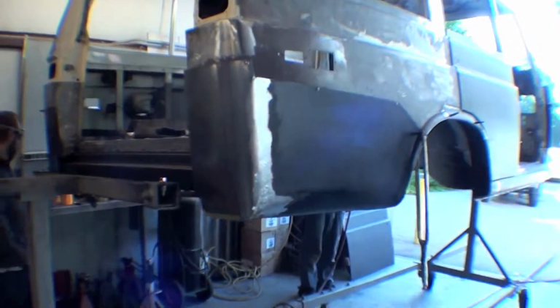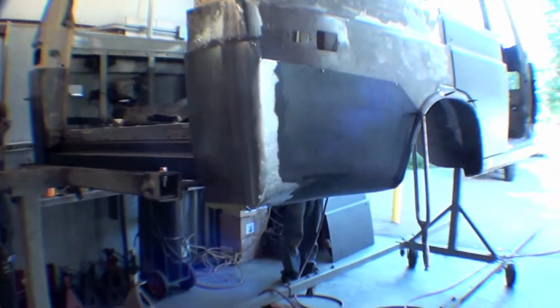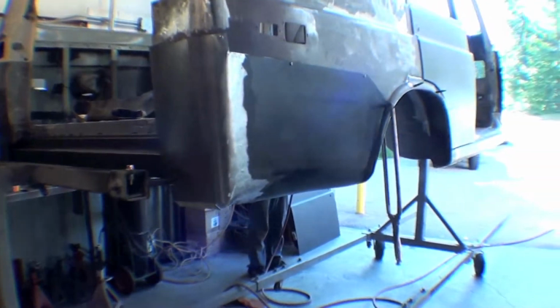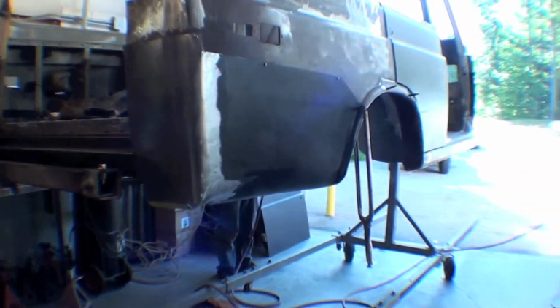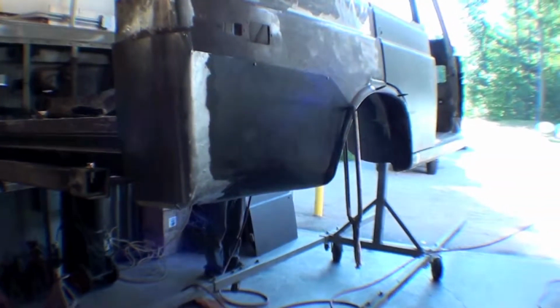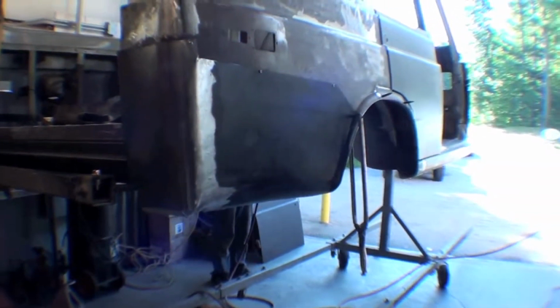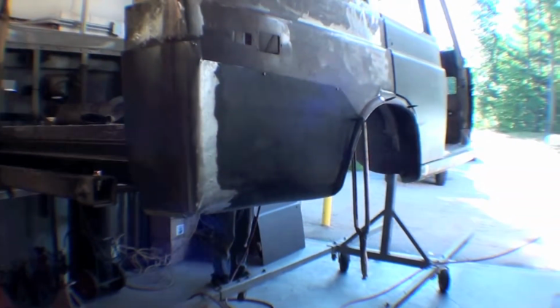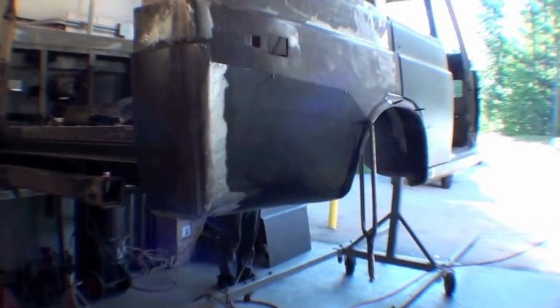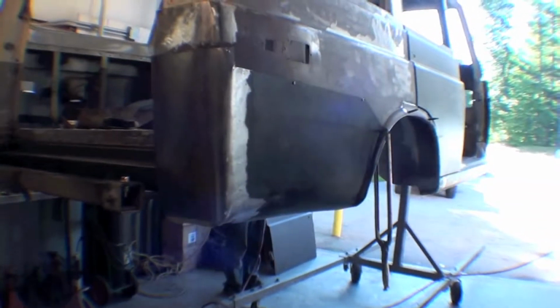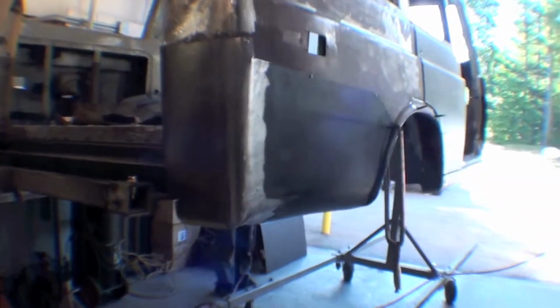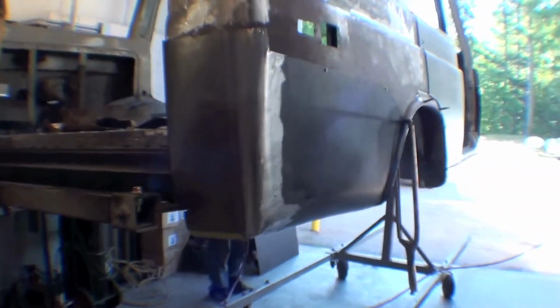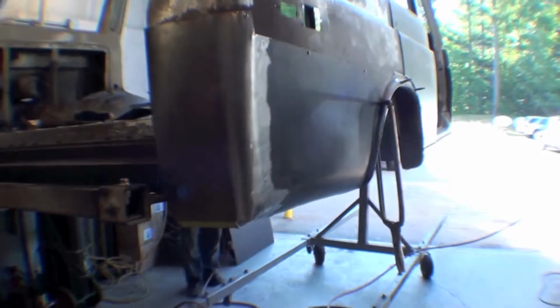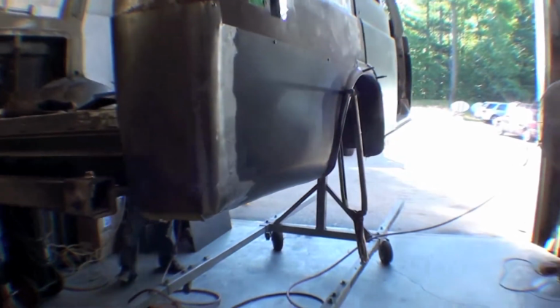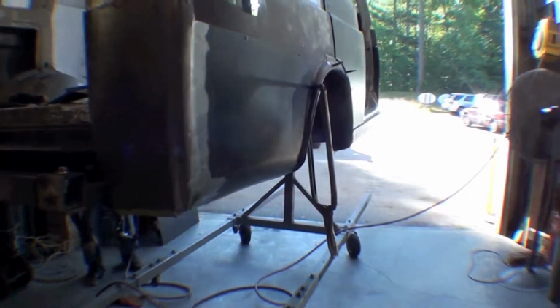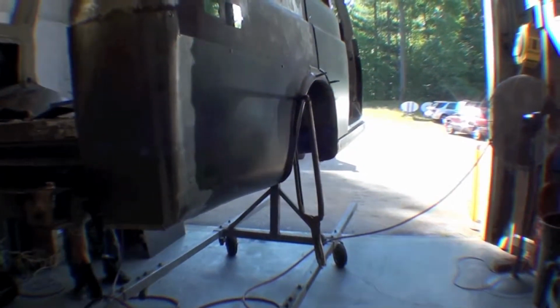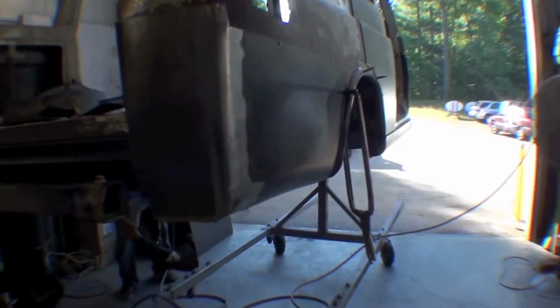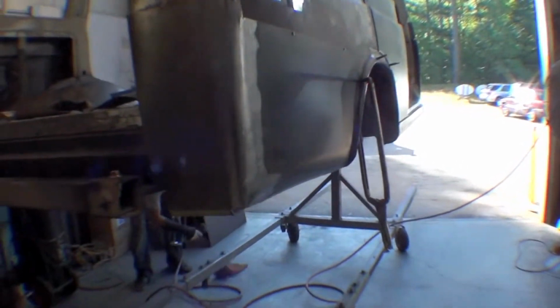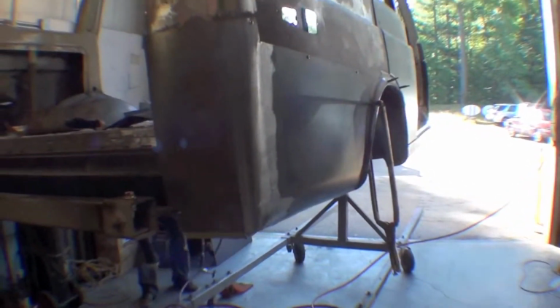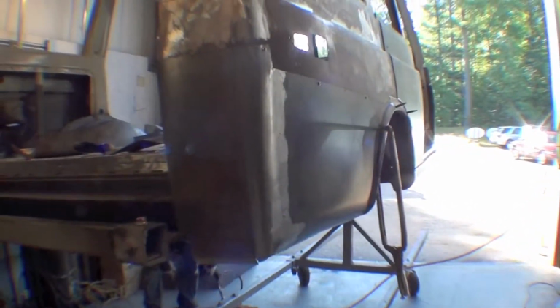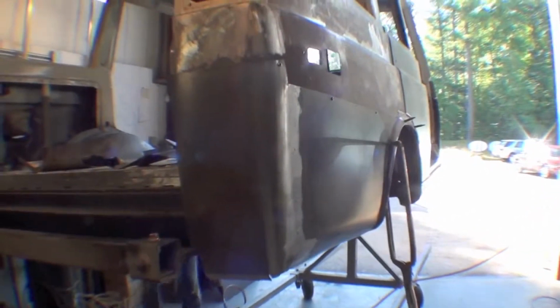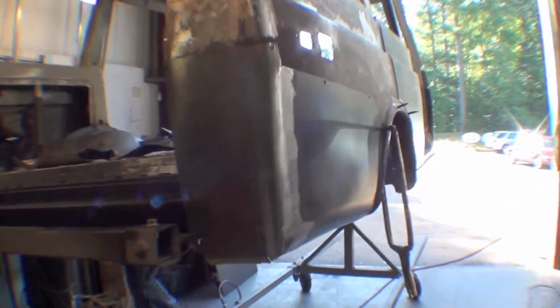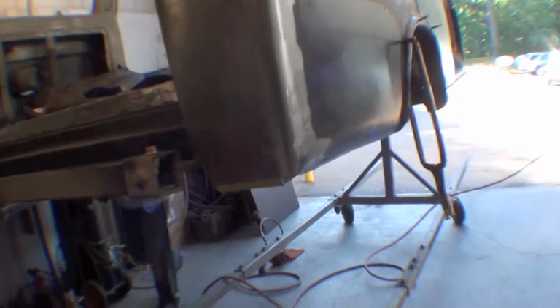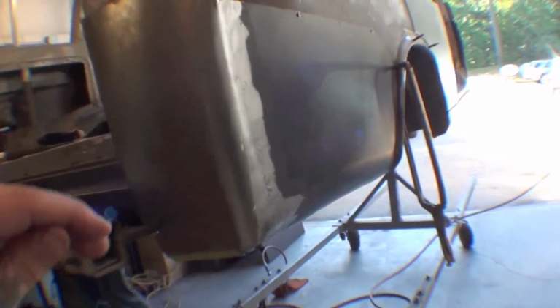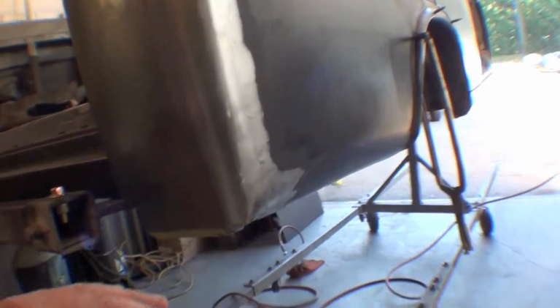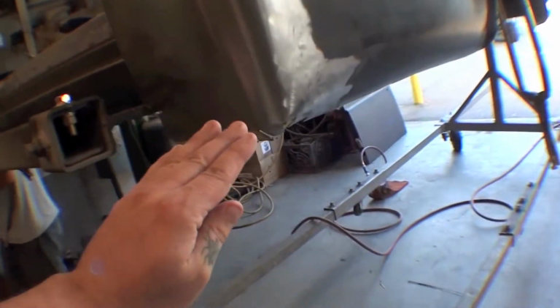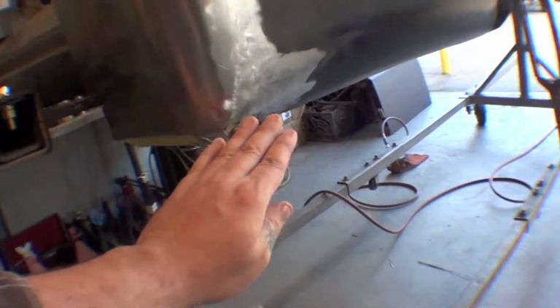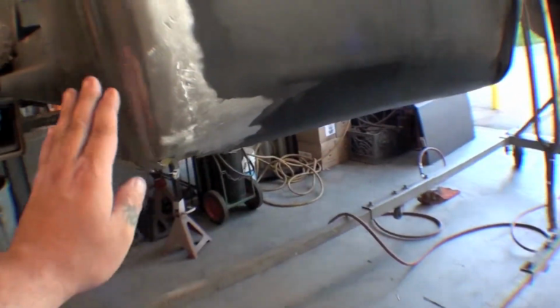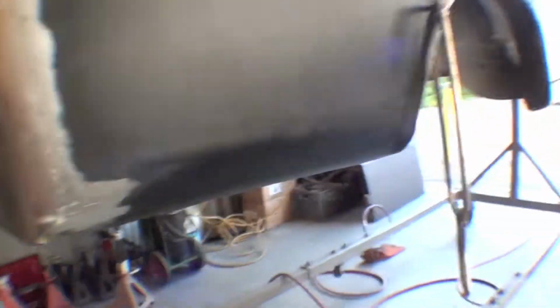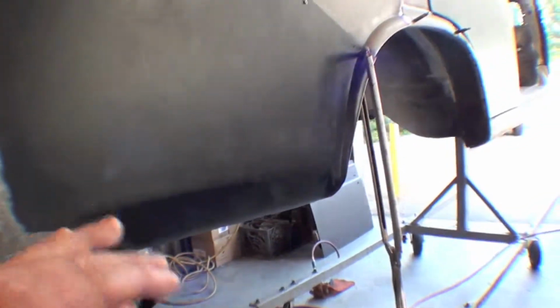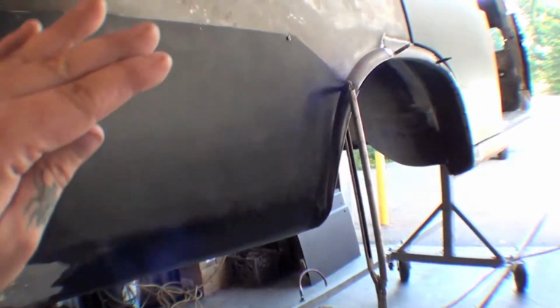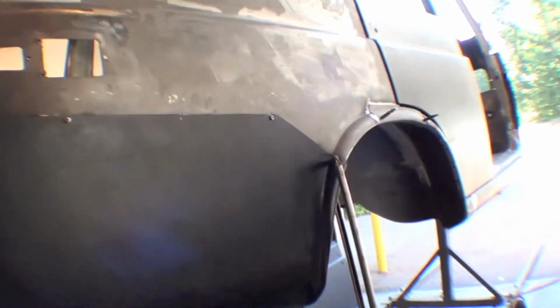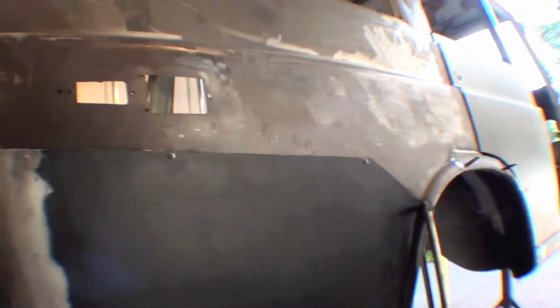As you can see, yesterday we fabricated up our passenger side rear corner panel, attached to the panel we had made quite a while ago, and fitted it back up on the truck. As you can see, a nice curve there, take care of the bottom here, a little more rounding out, the wheel lips in it — very tight fit.